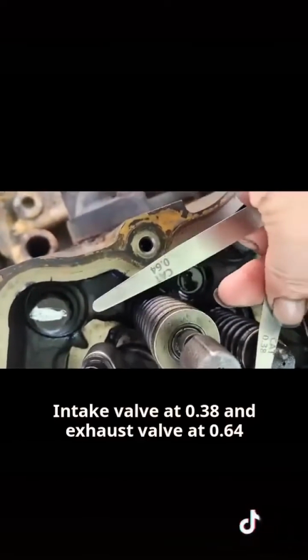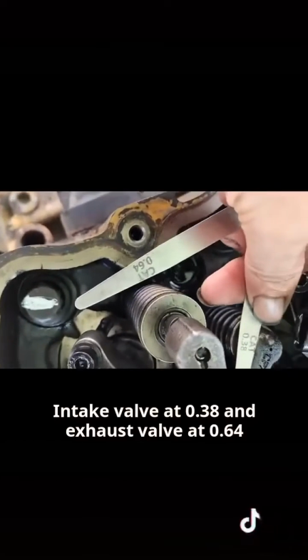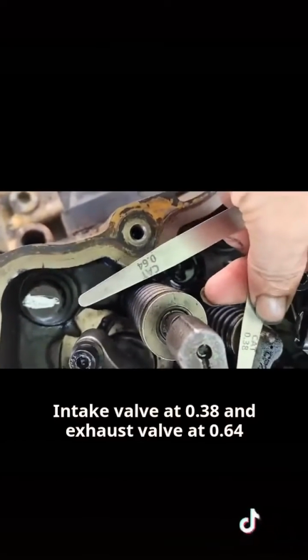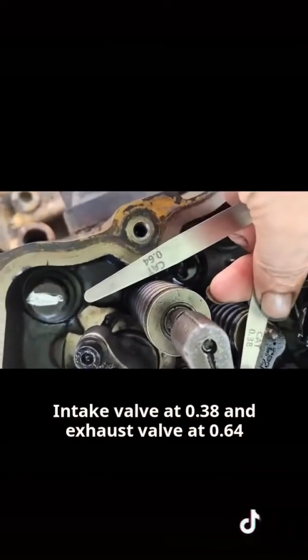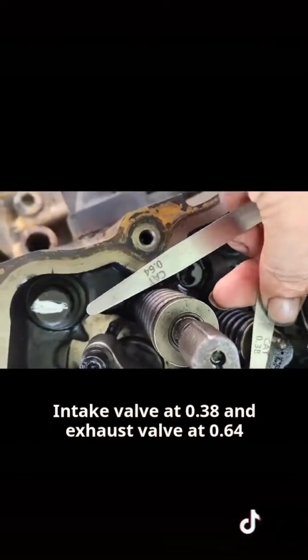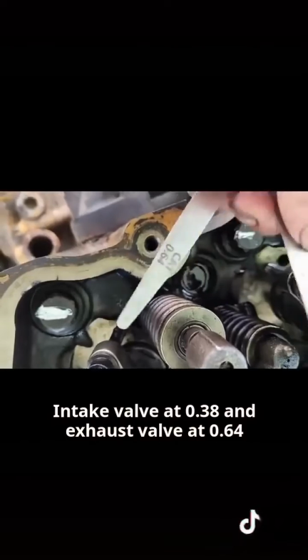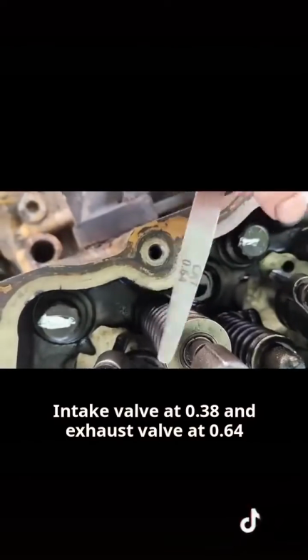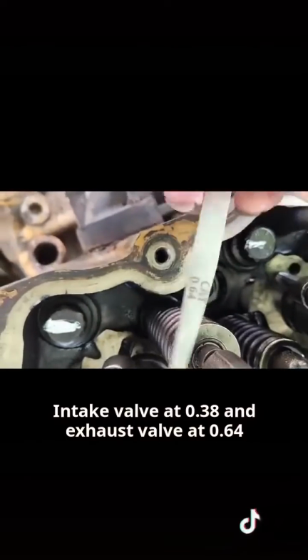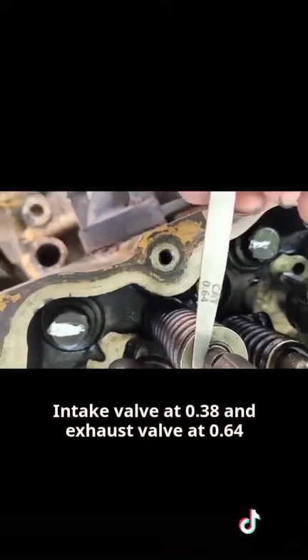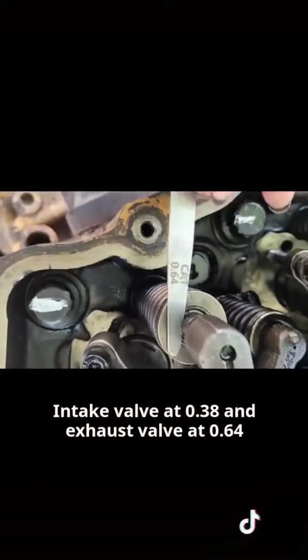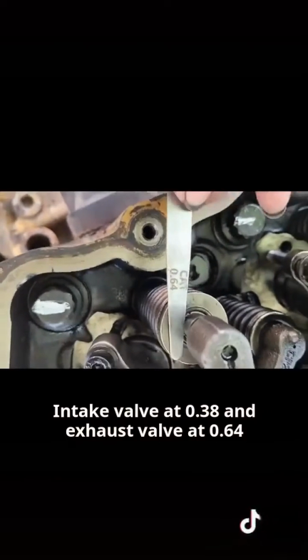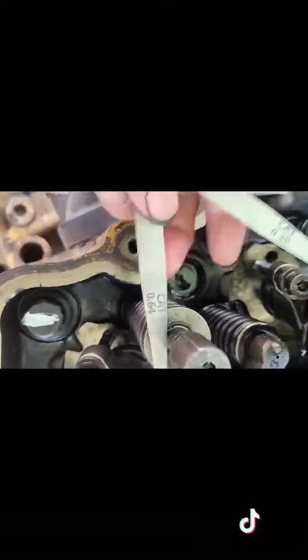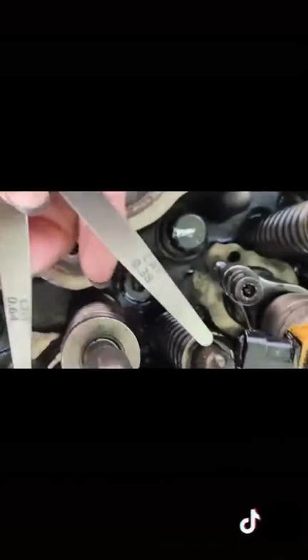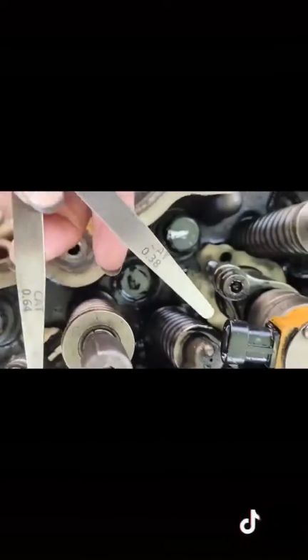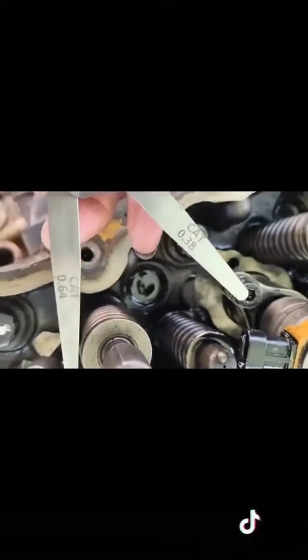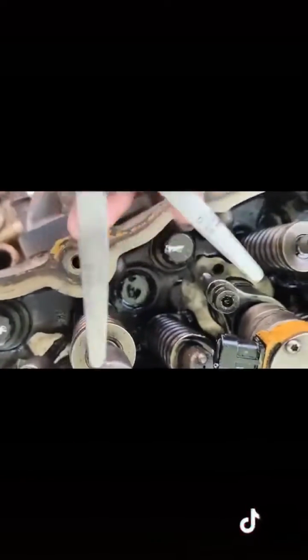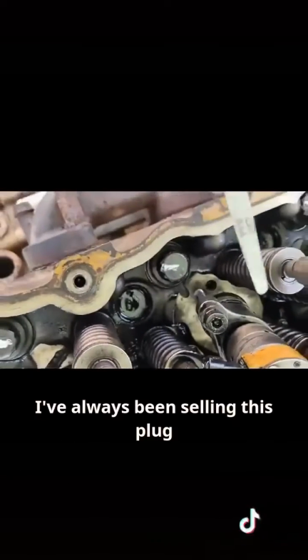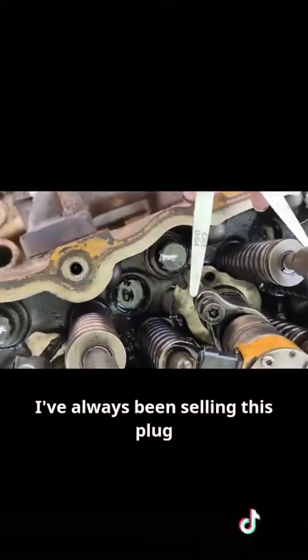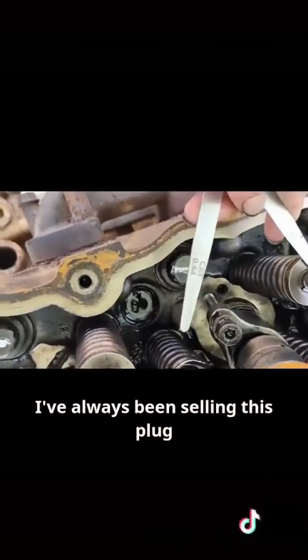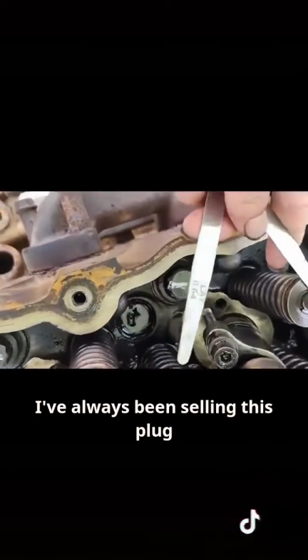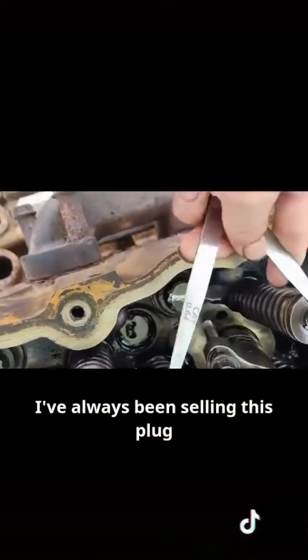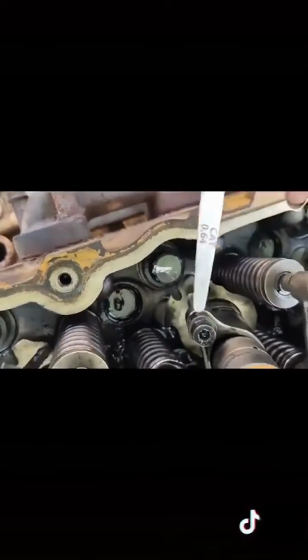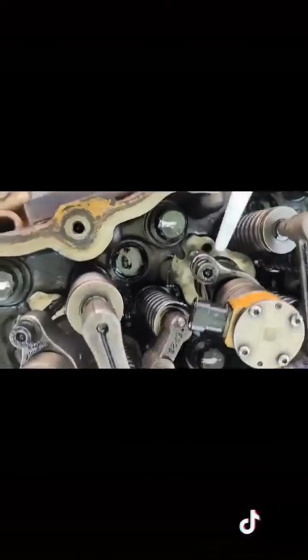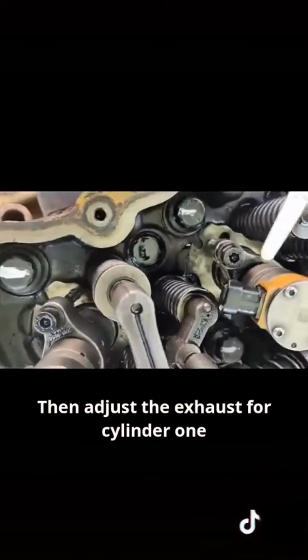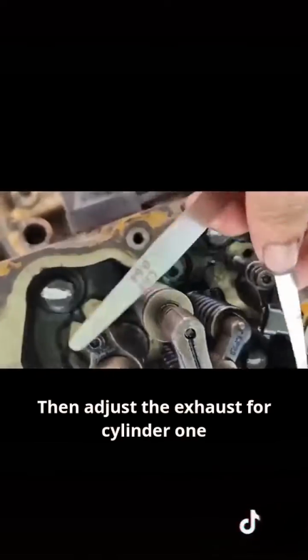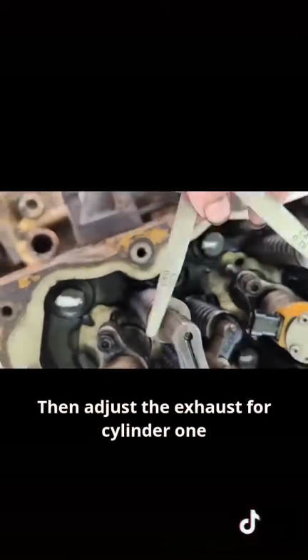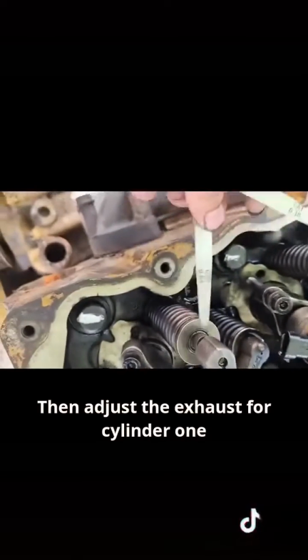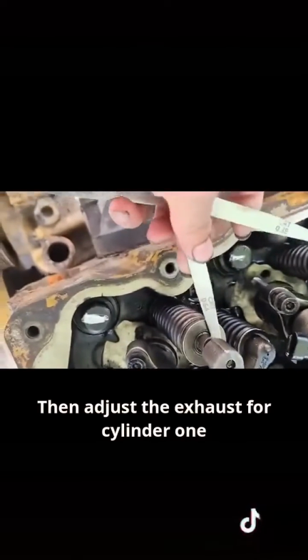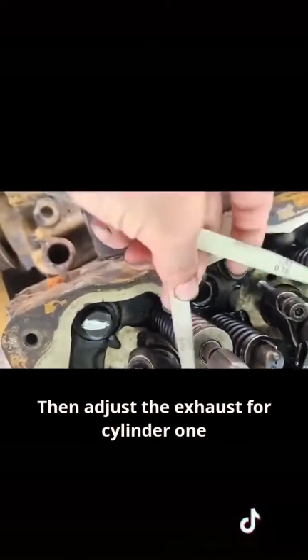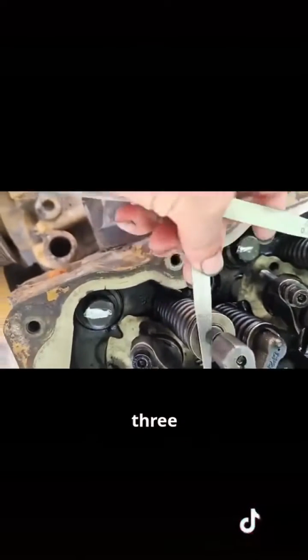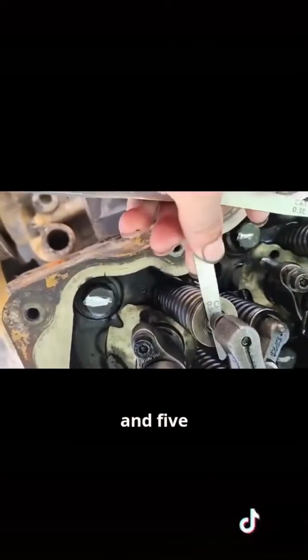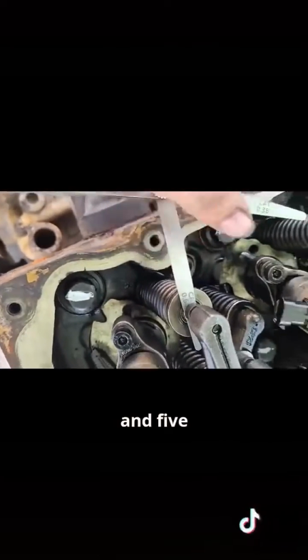Intake valve clearance is 0.38 and exhaust valve clearance is 0.64. Then adjust the exhaust for cylinders 1, 3, and 5.